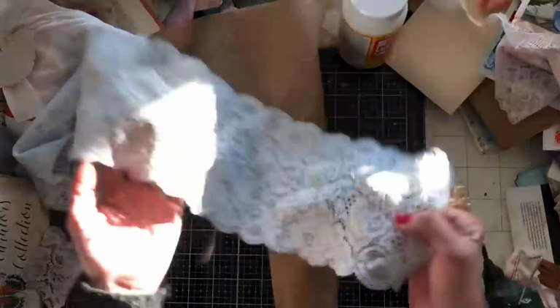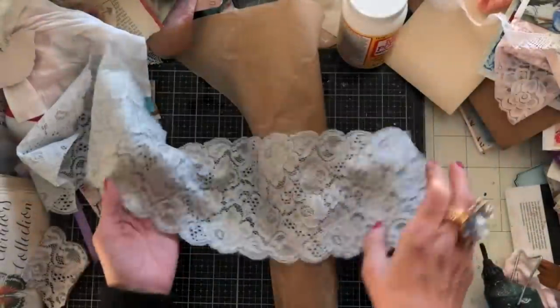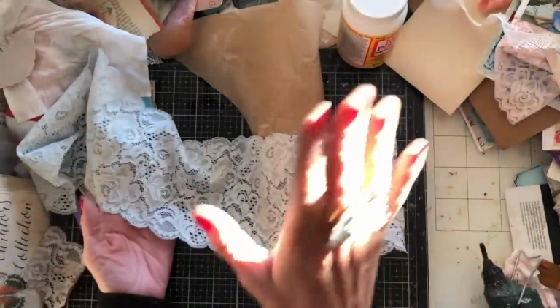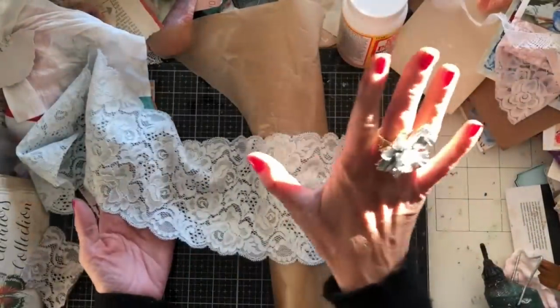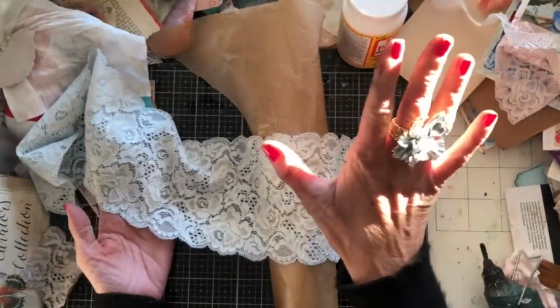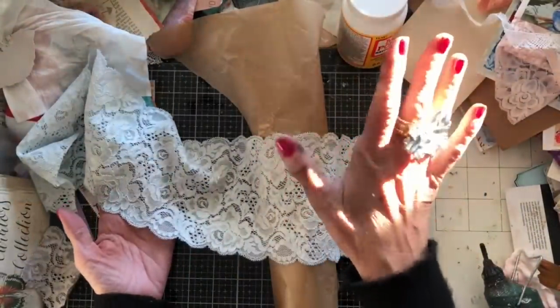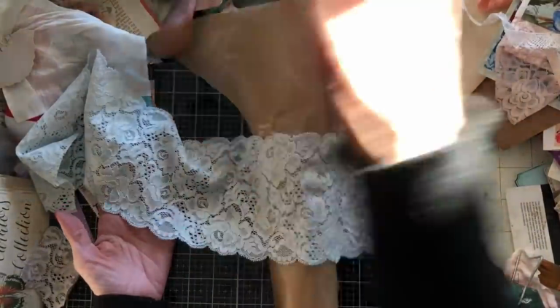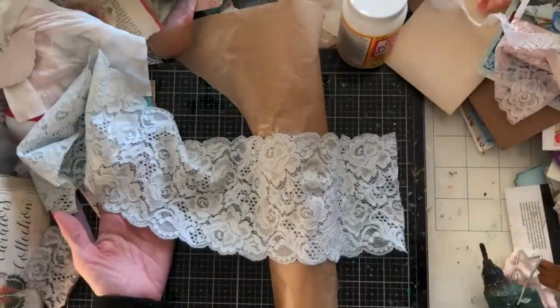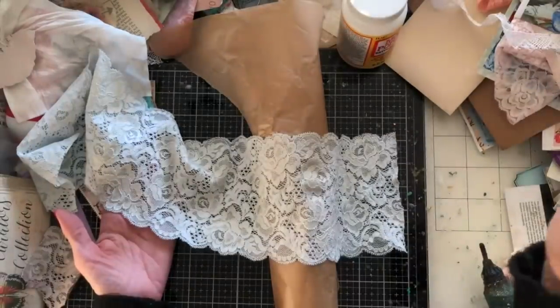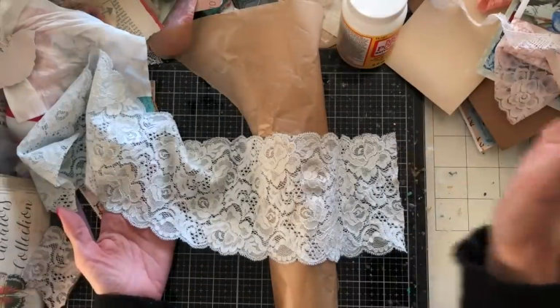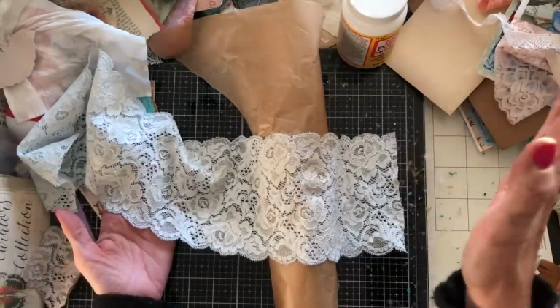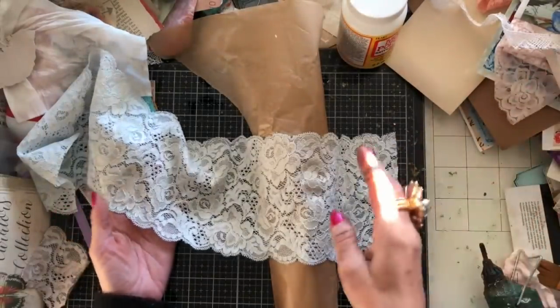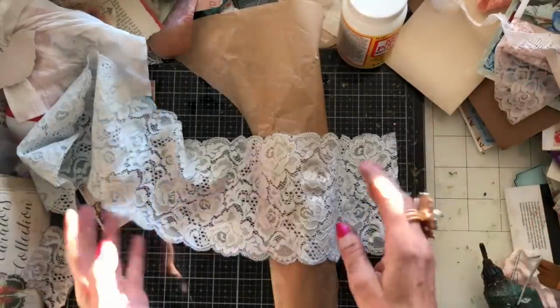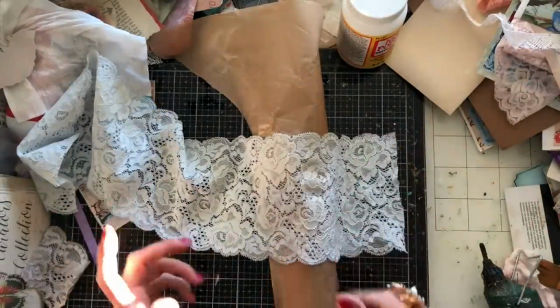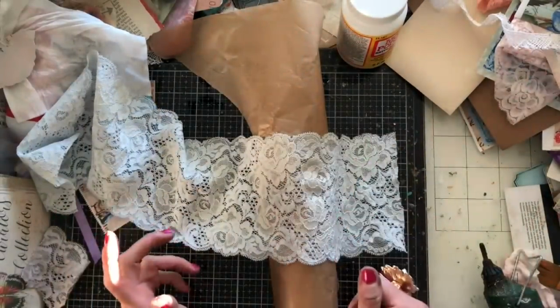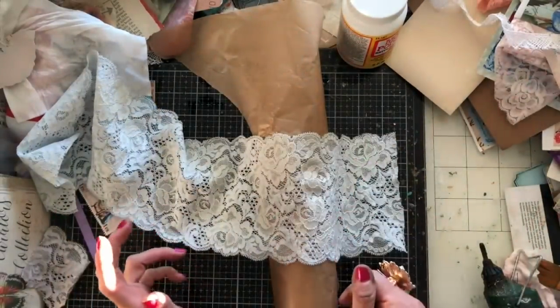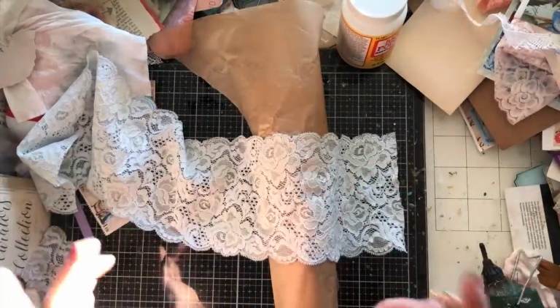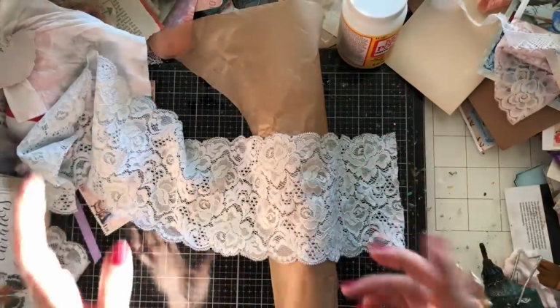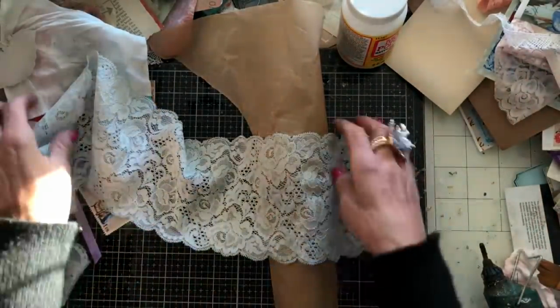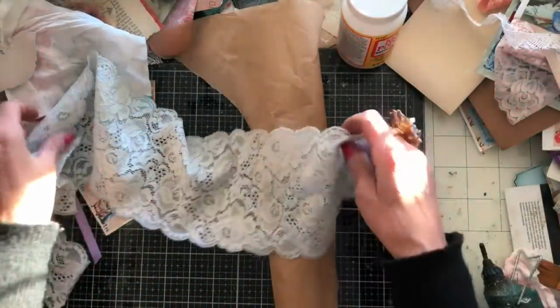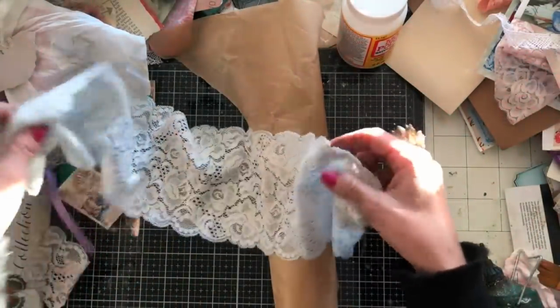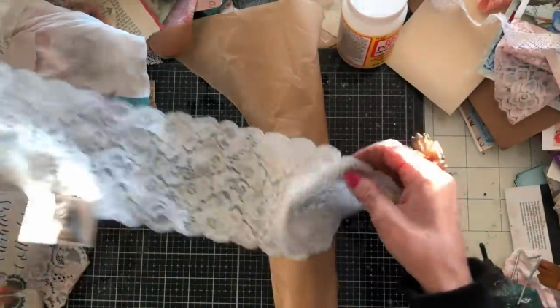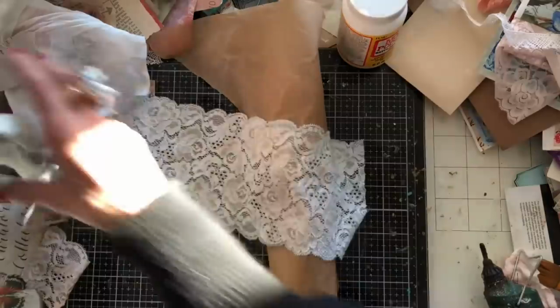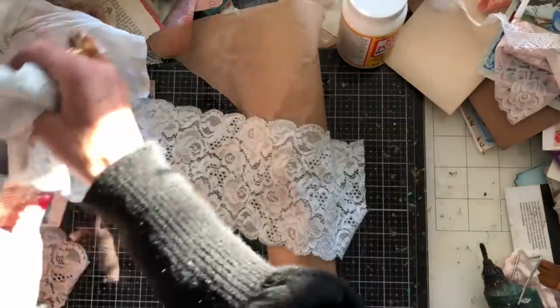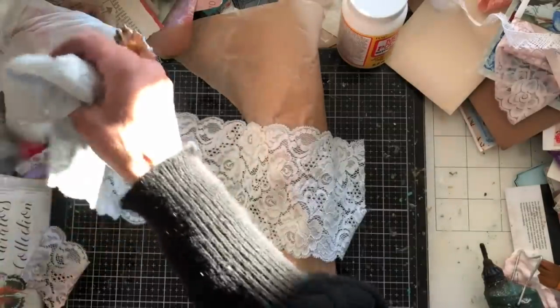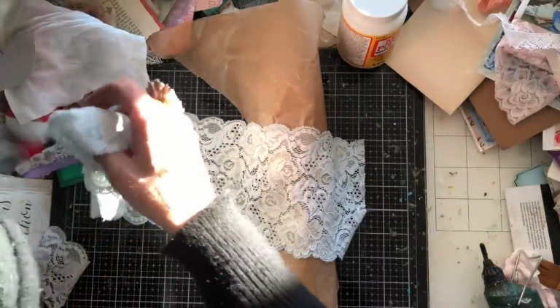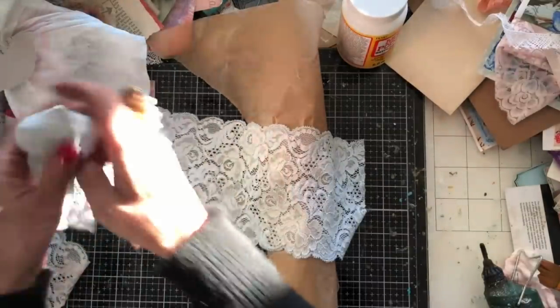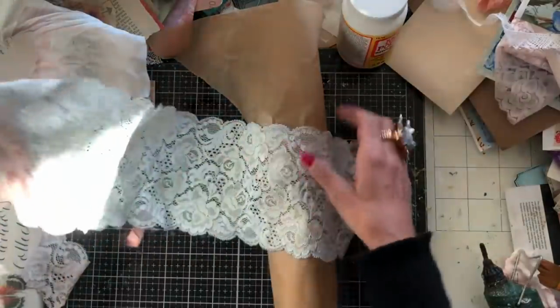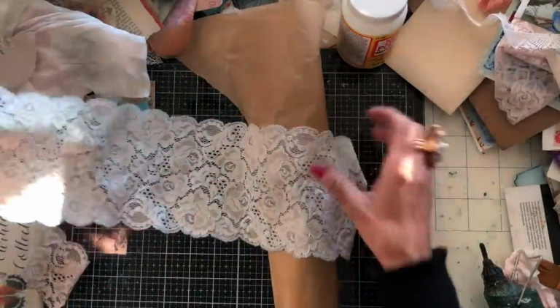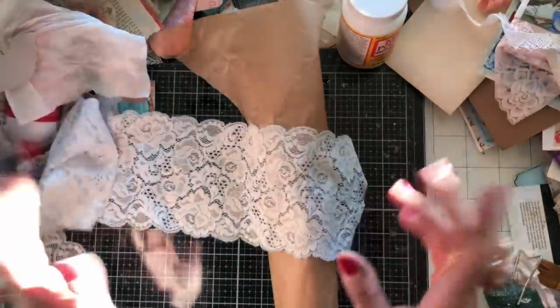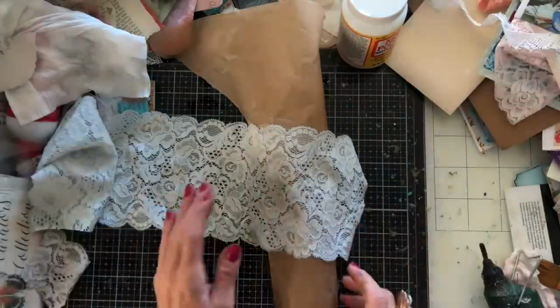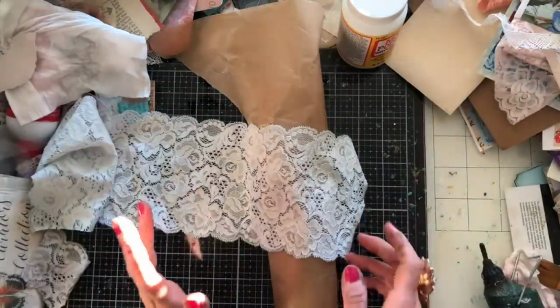I do apologise that the sun is glaring through. Hopefully it's going to have moved around within the next few minutes and then won't be causing a problem. So what I thought we could do today is just make some lace envelopes, with a slight kind of difference.